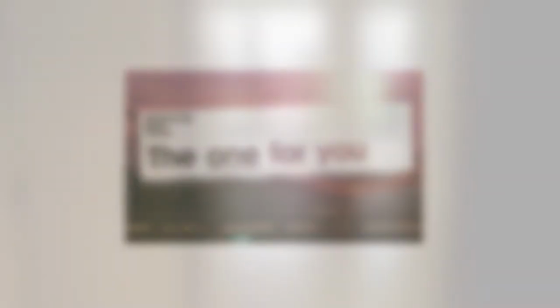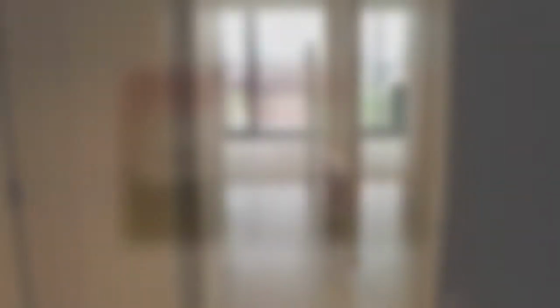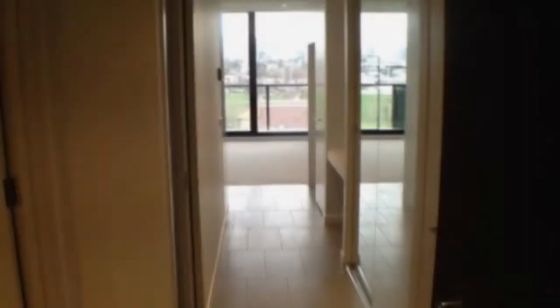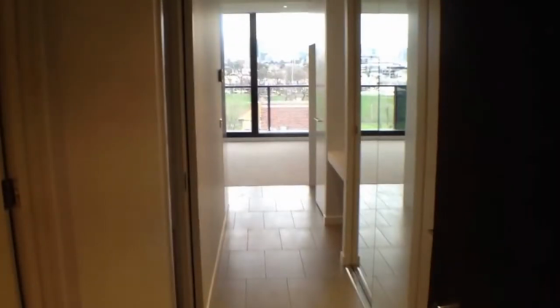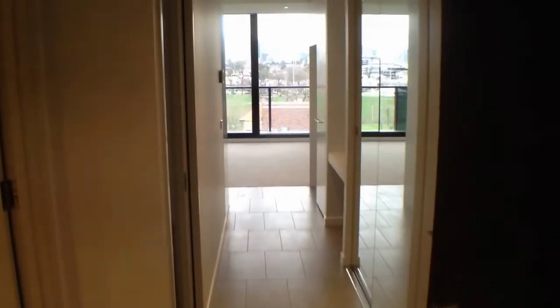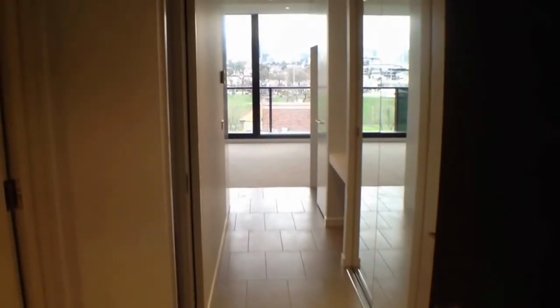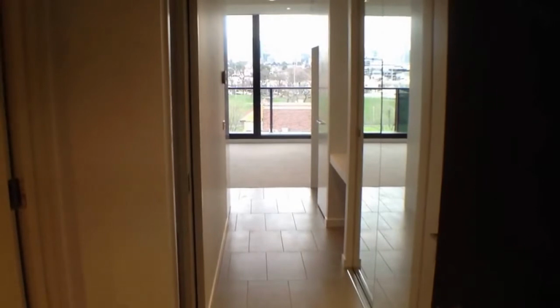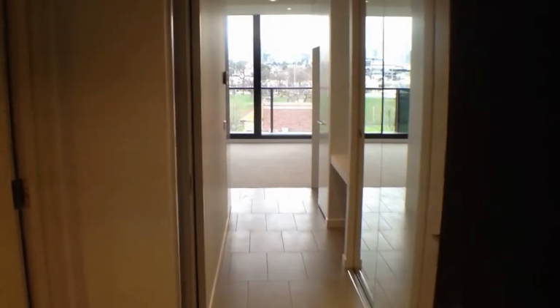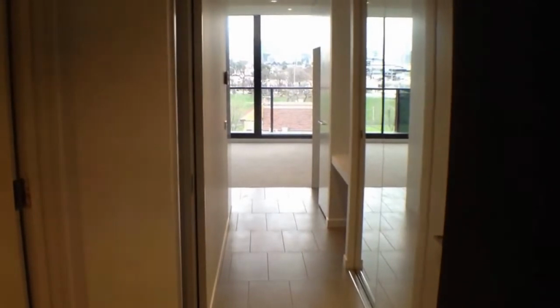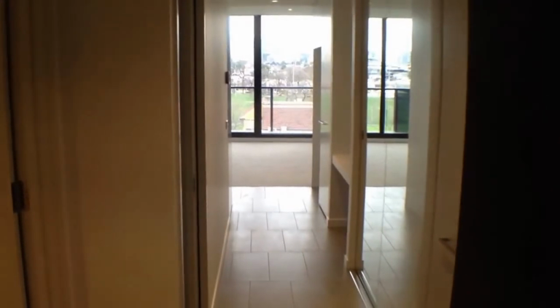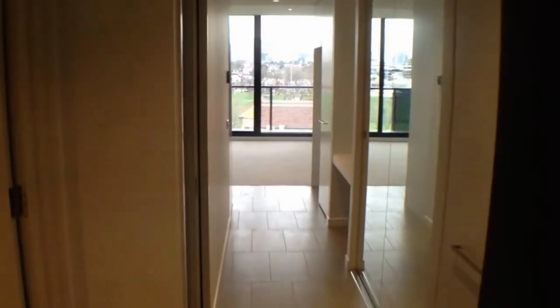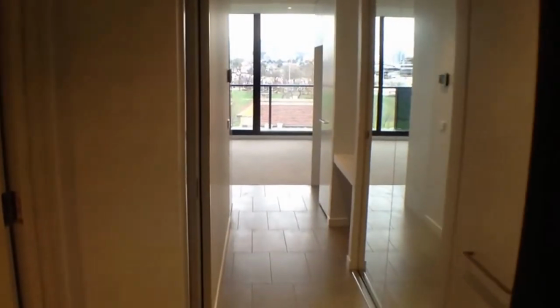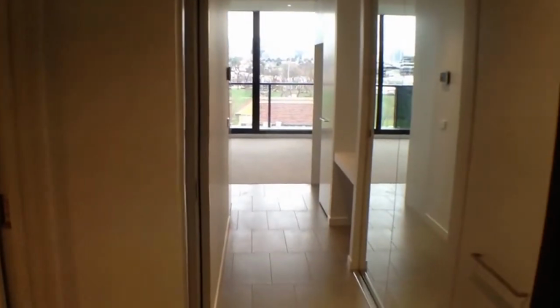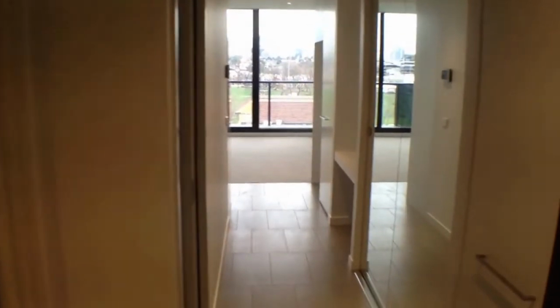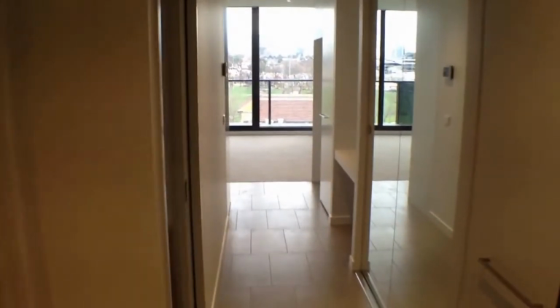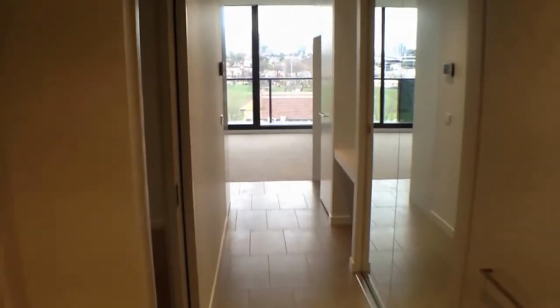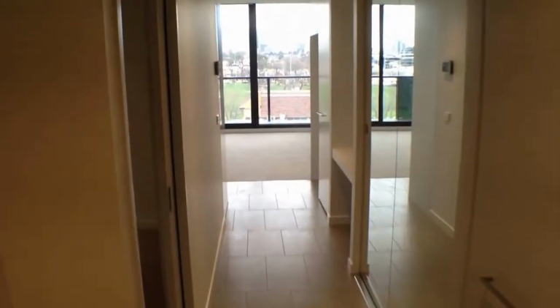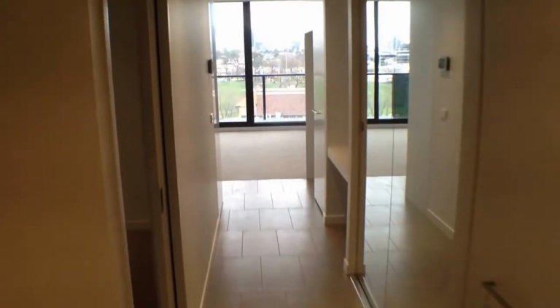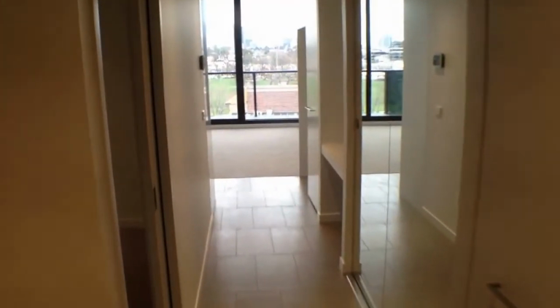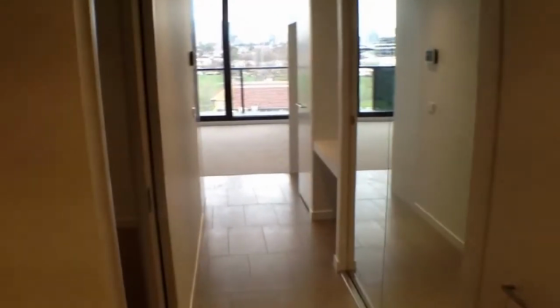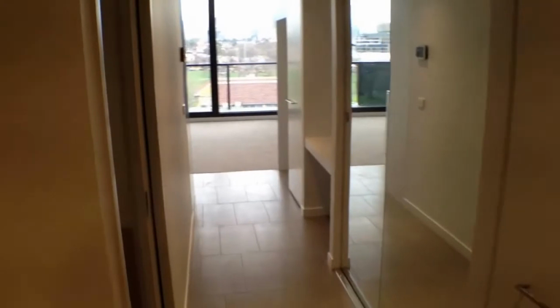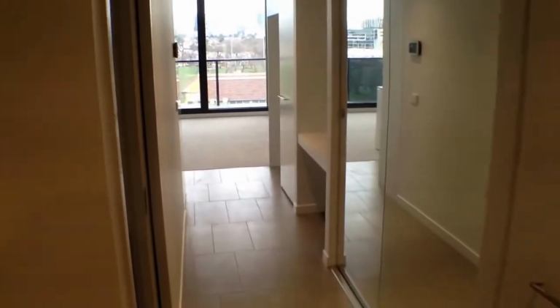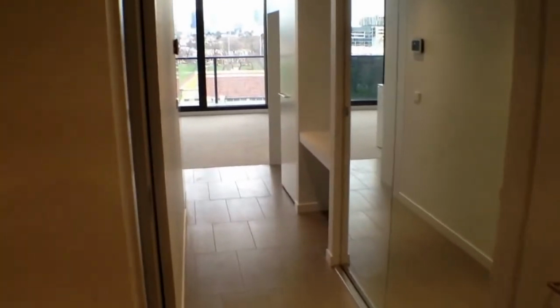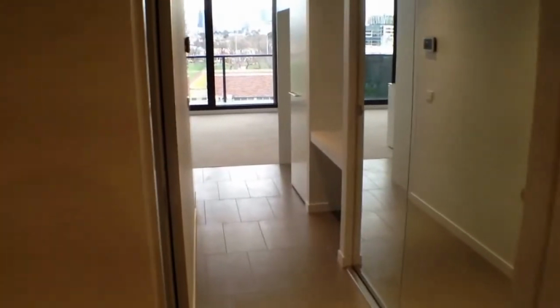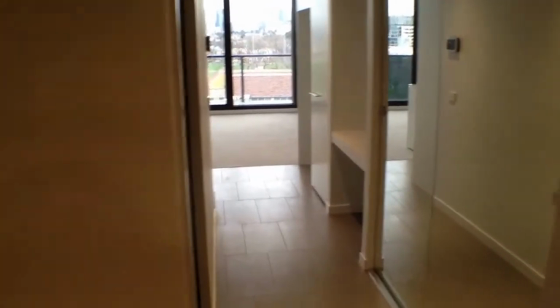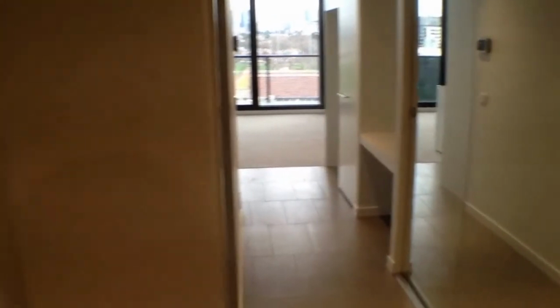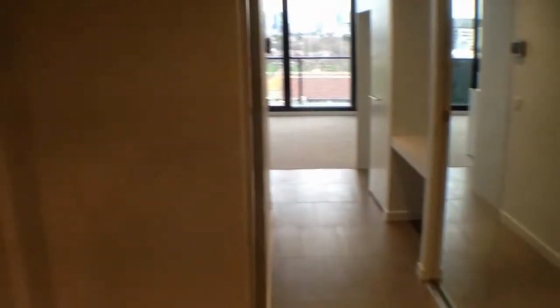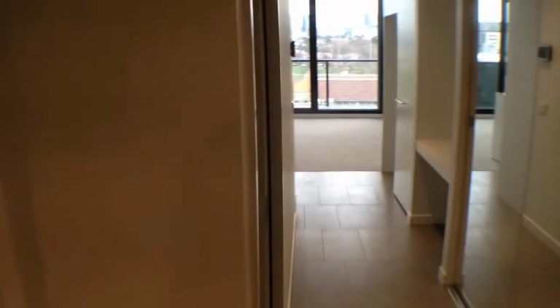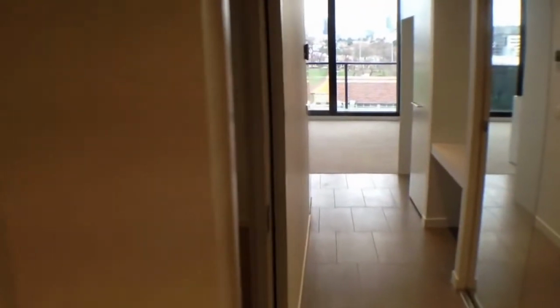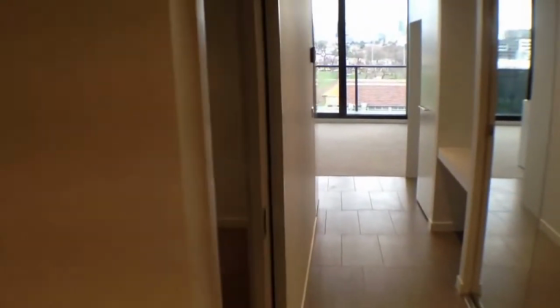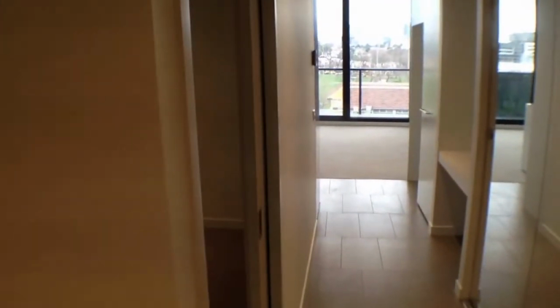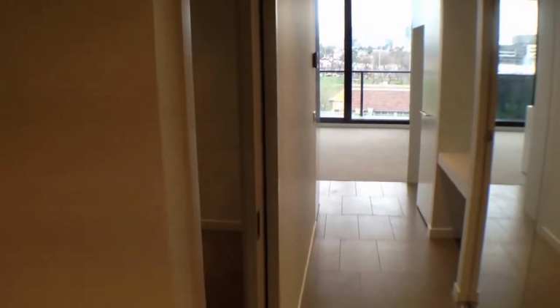Hi, my name is Stephen Fitzsimons from Melbourne Real Estate and this is the marketing video for 507 at 9 Griffith Street in Richmond. It's a one bedroom, one bathroom apartment and I'd like to give you a quick tour of it today.